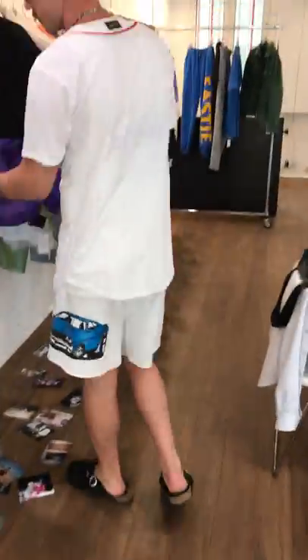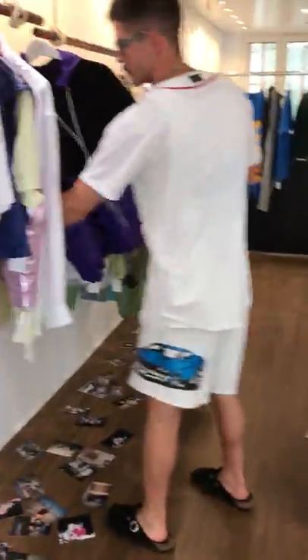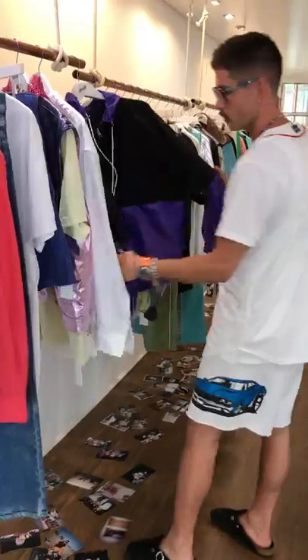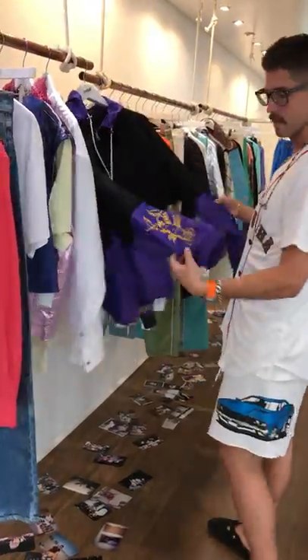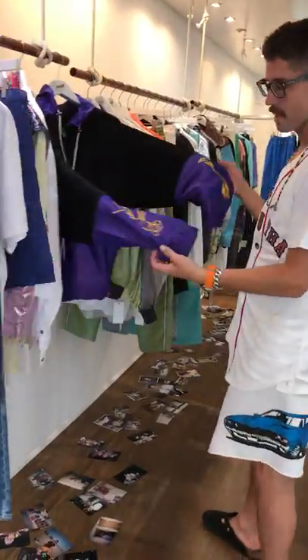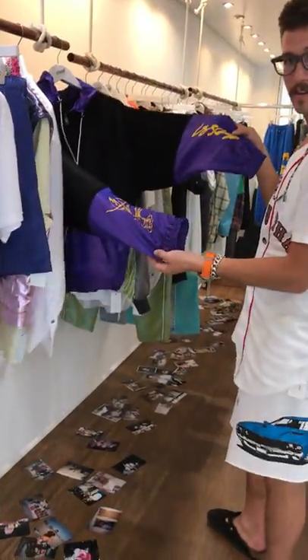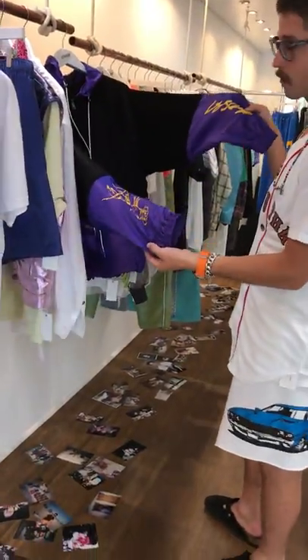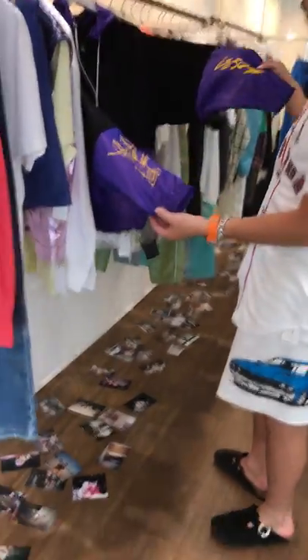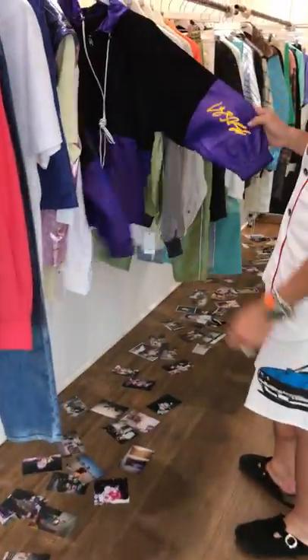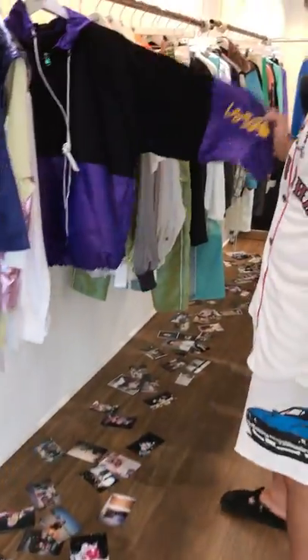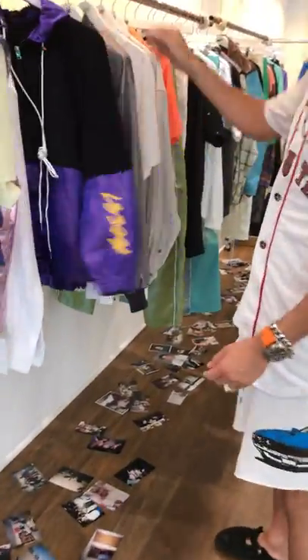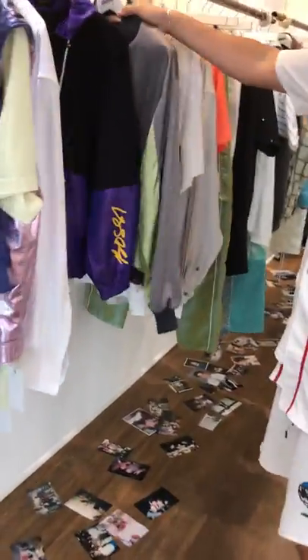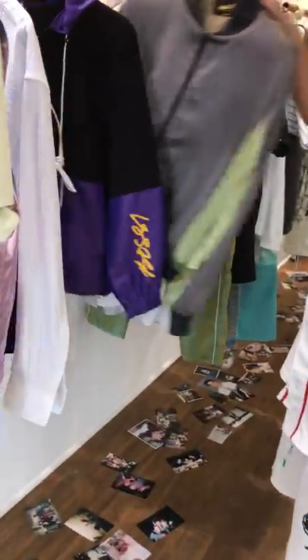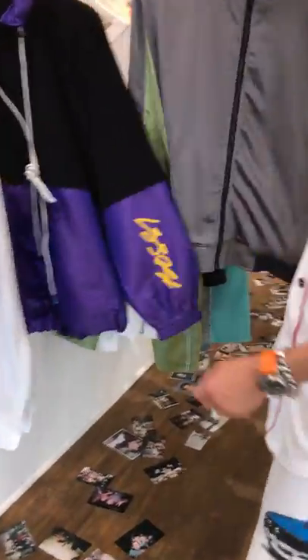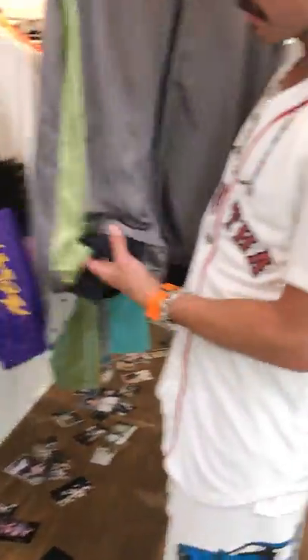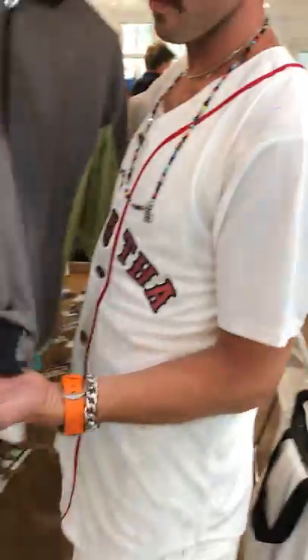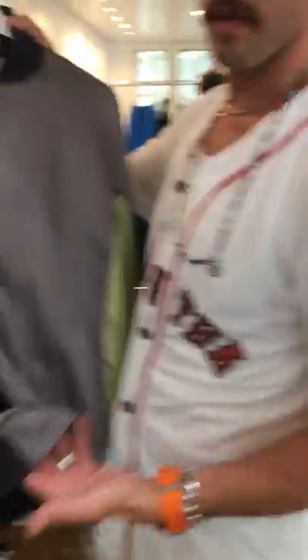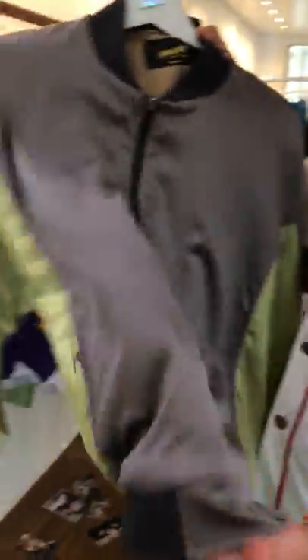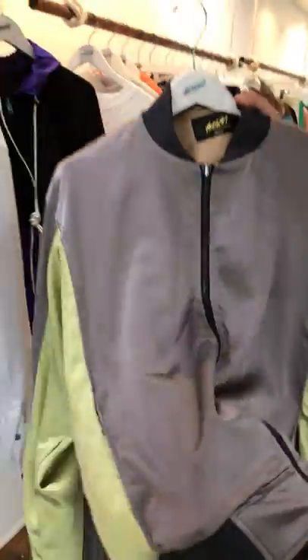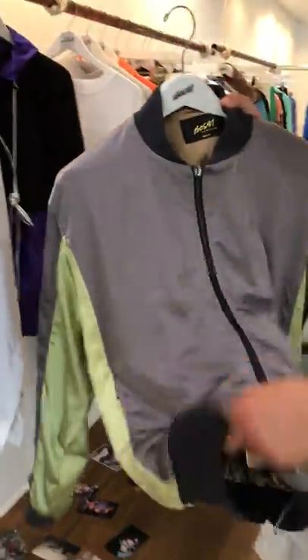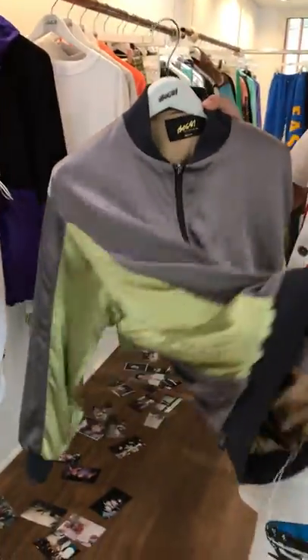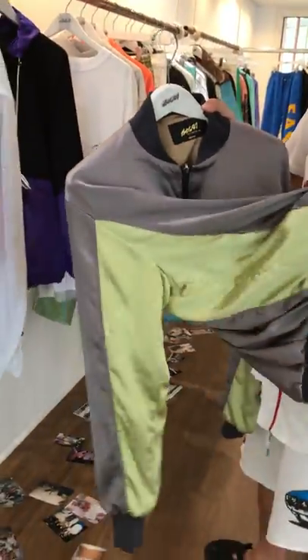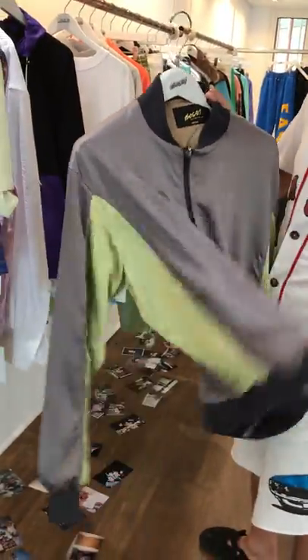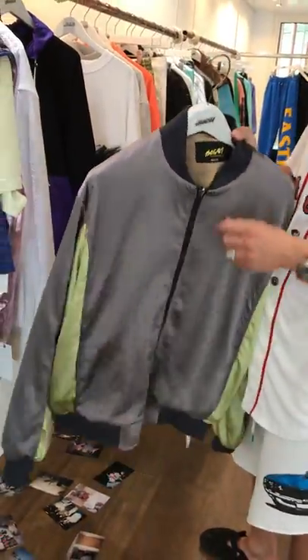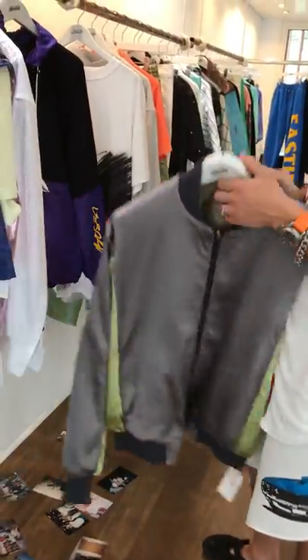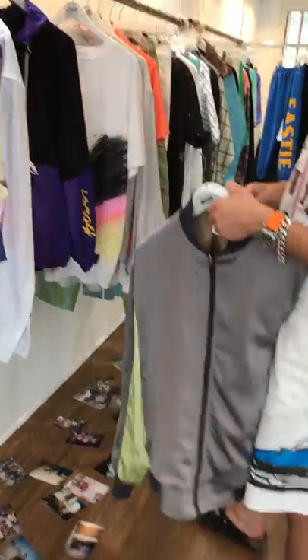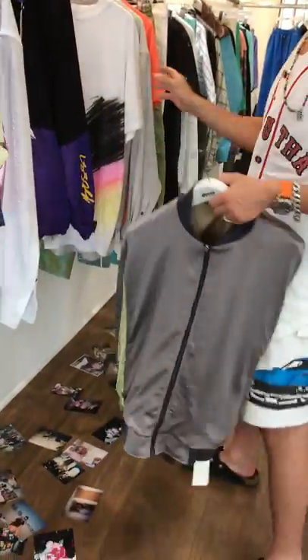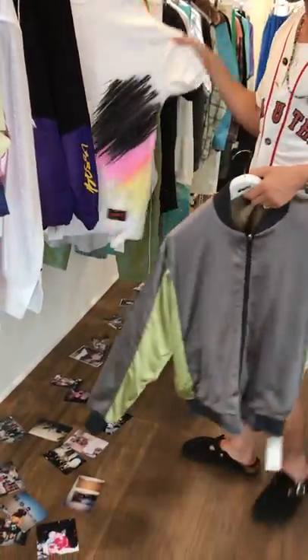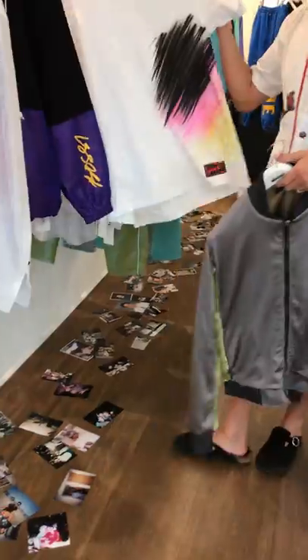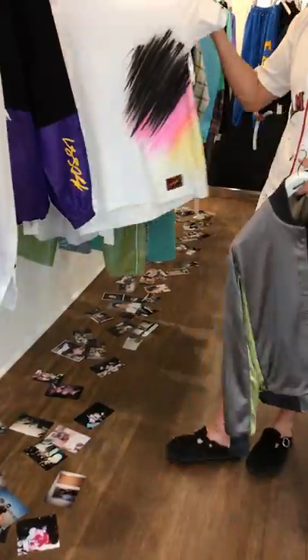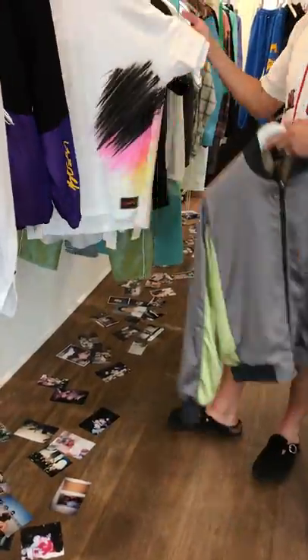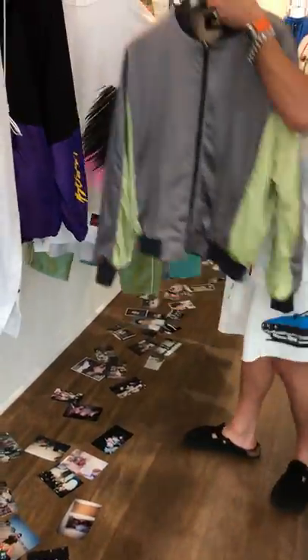These are cool — another take on the windbreaker. This is a really beautiful four-ply reversible silk bomber jacket. Nice. Again, more airbrush, more fun stuff.